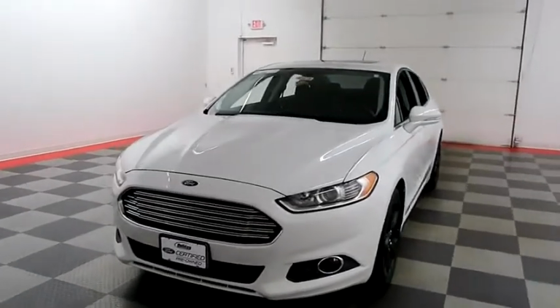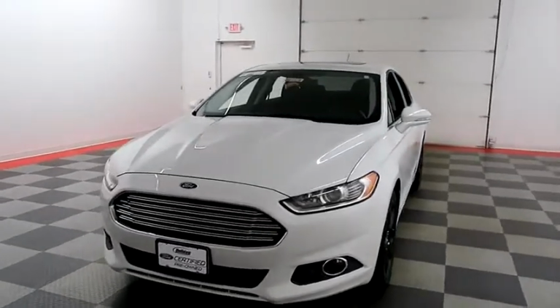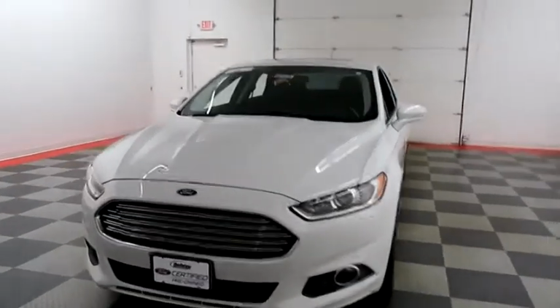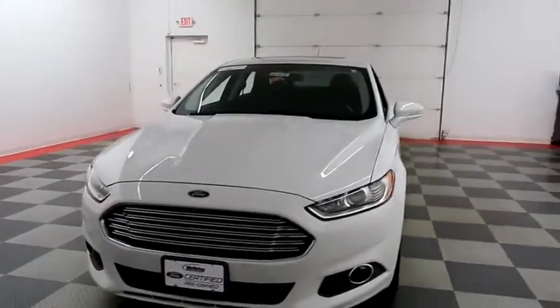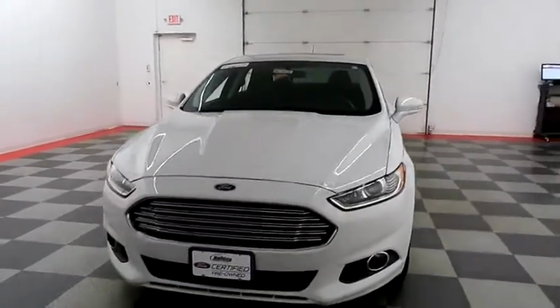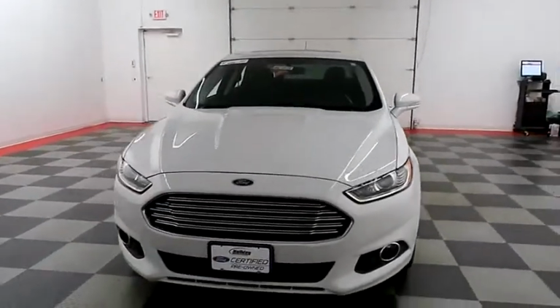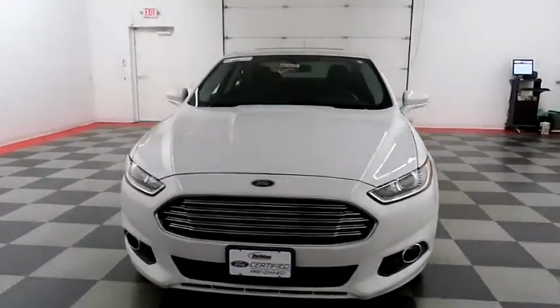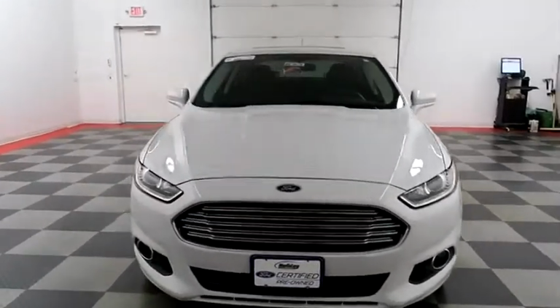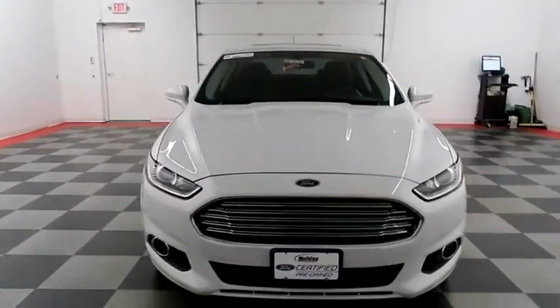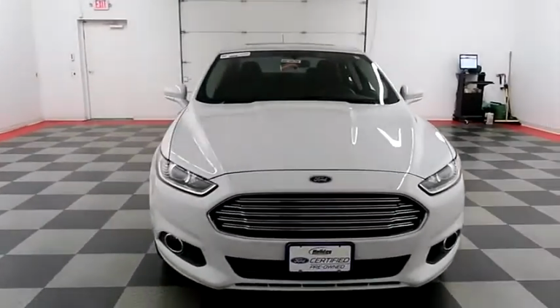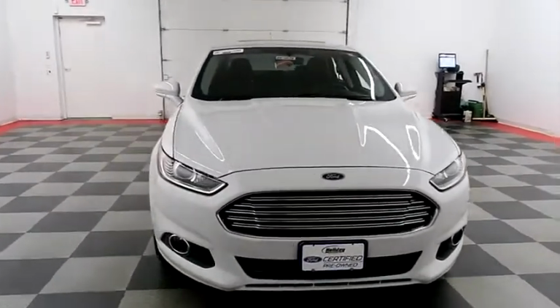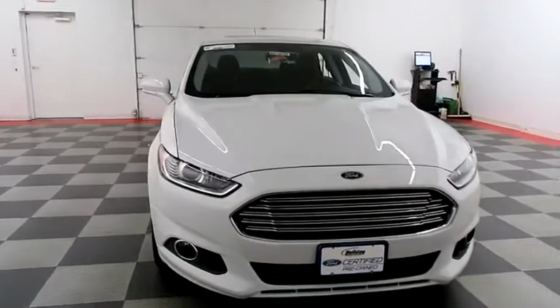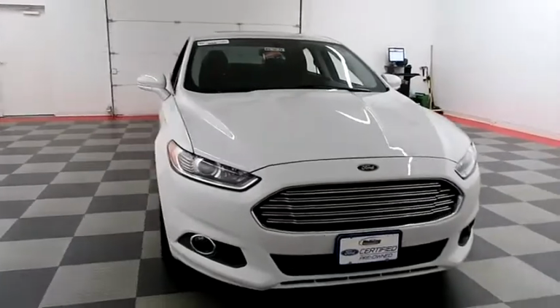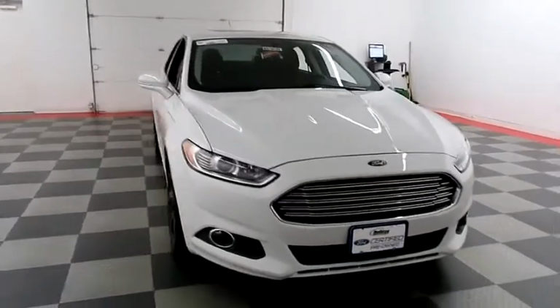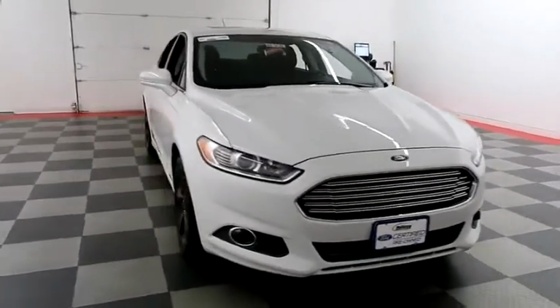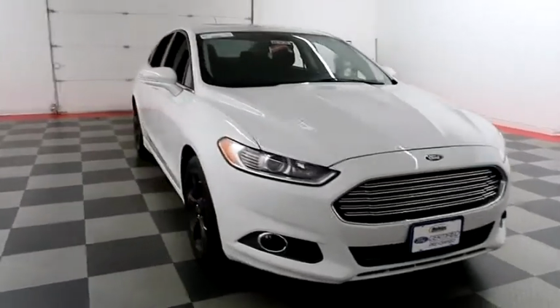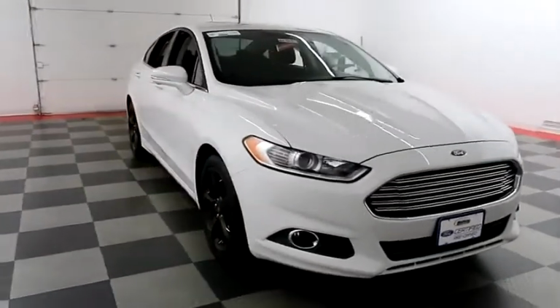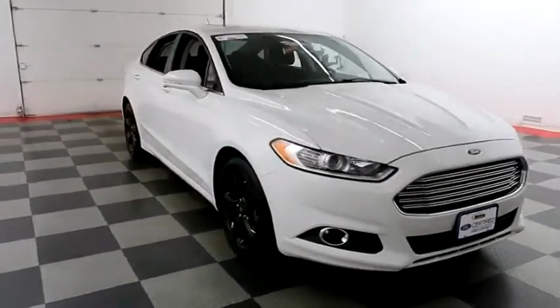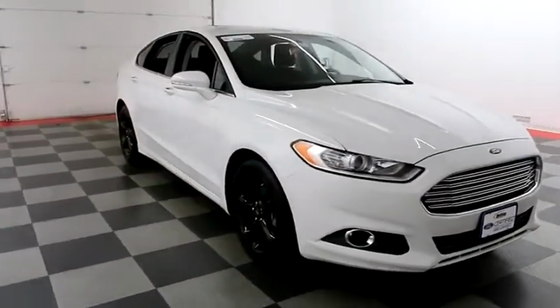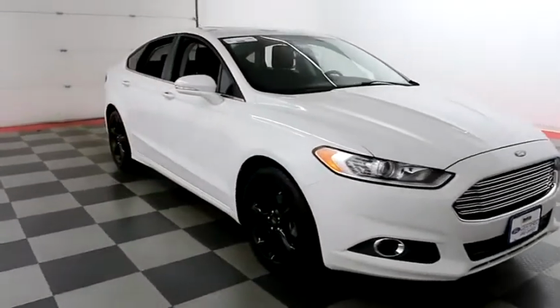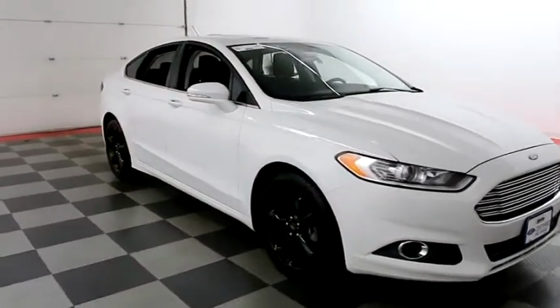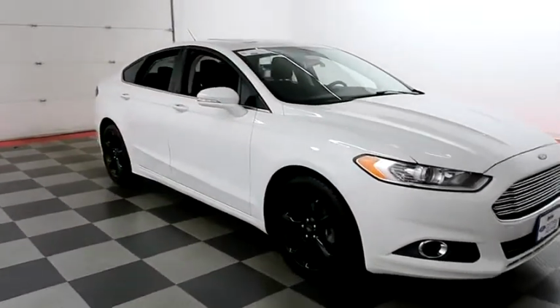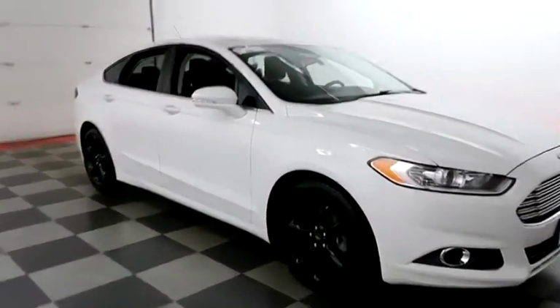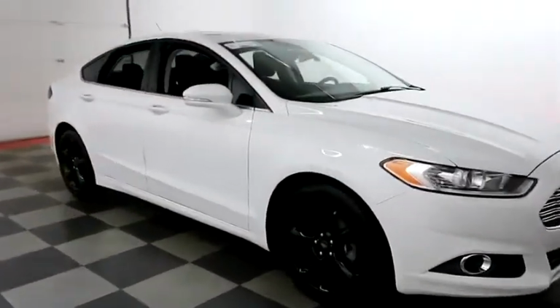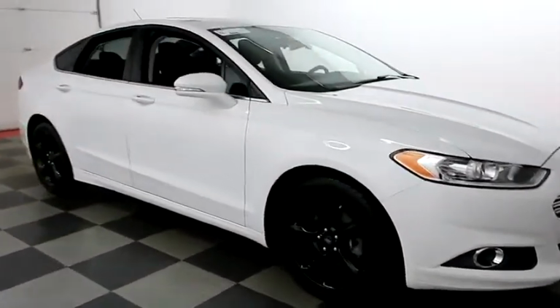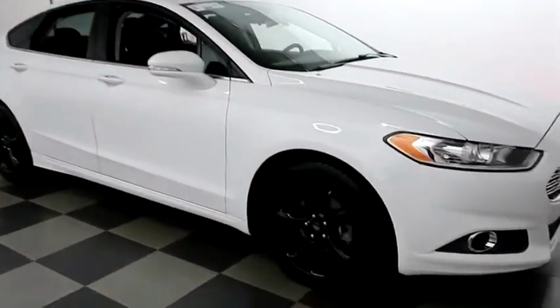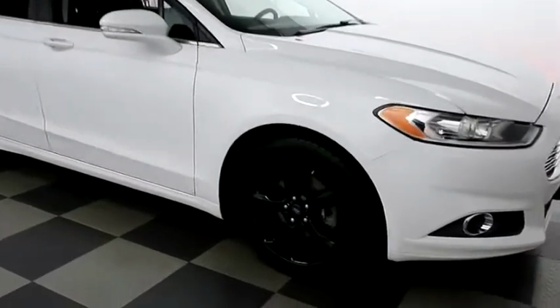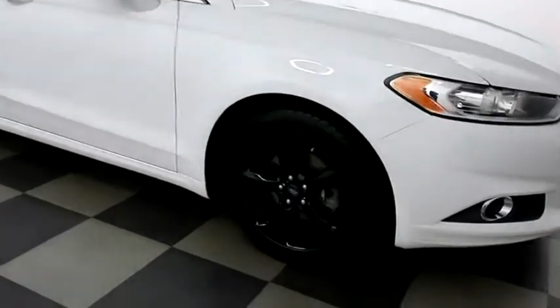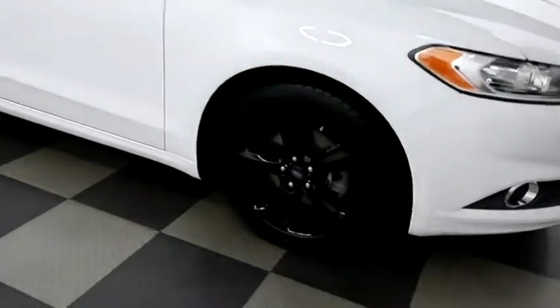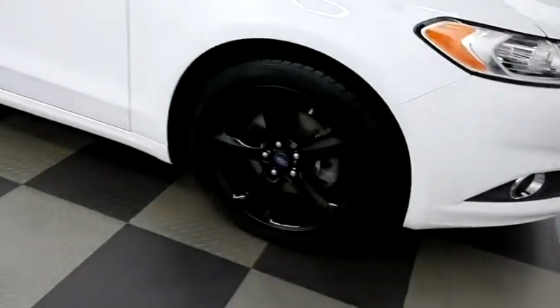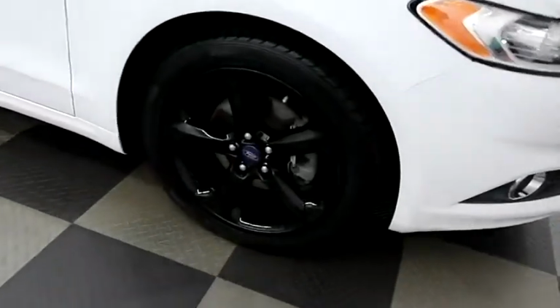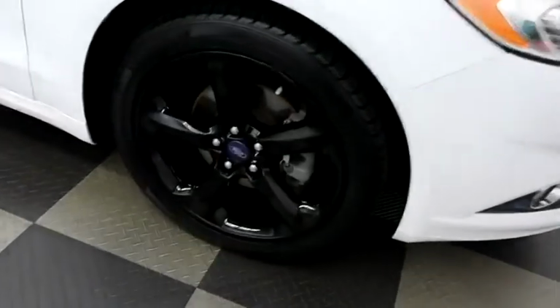Starting right away up front you have factory fog lamps, nice chrome grille. A look down the passenger side — you have alloy wheels.